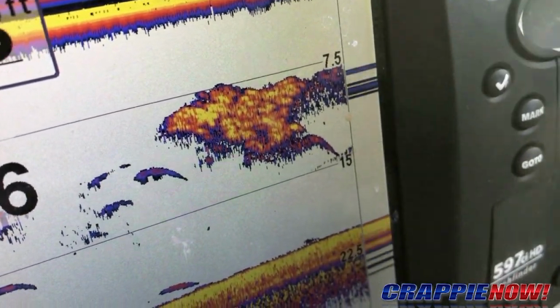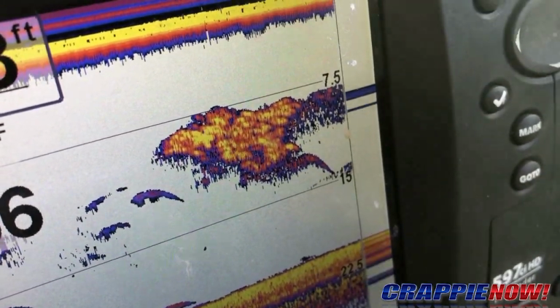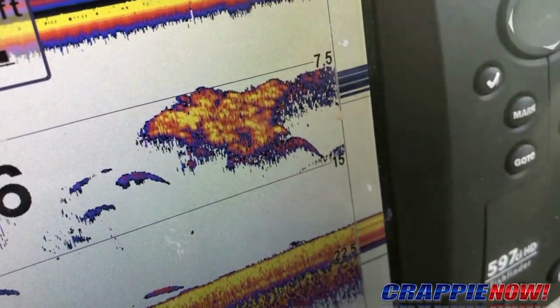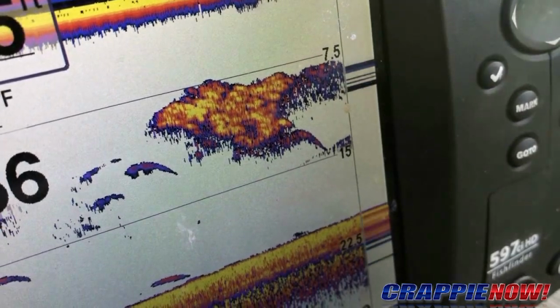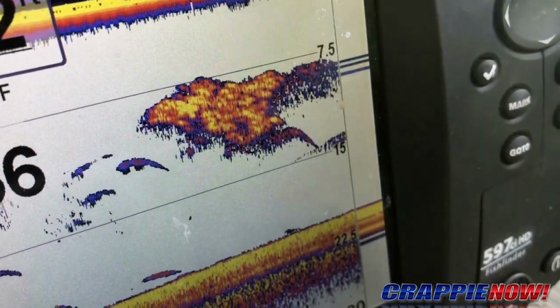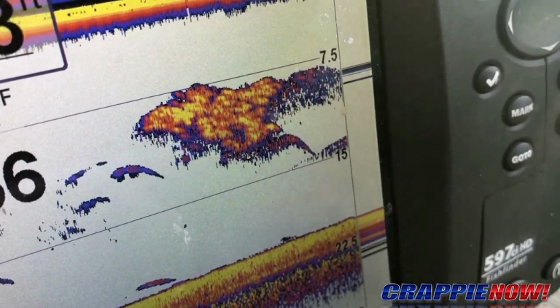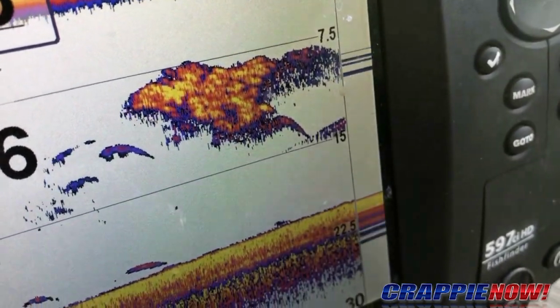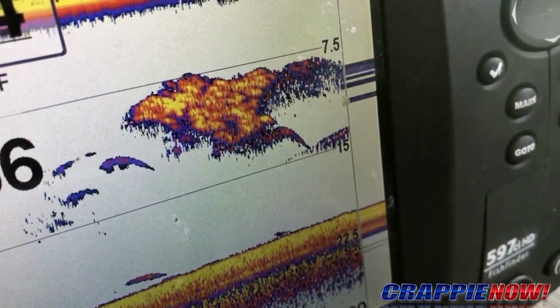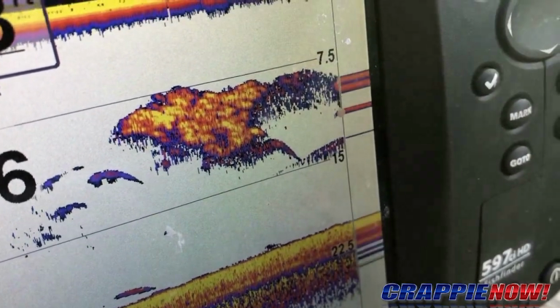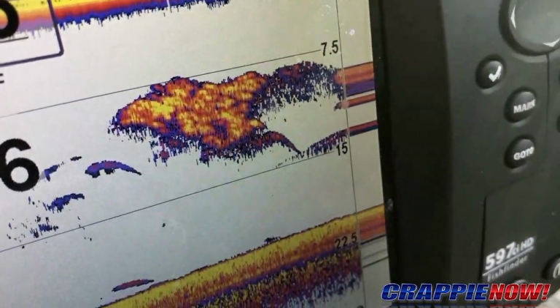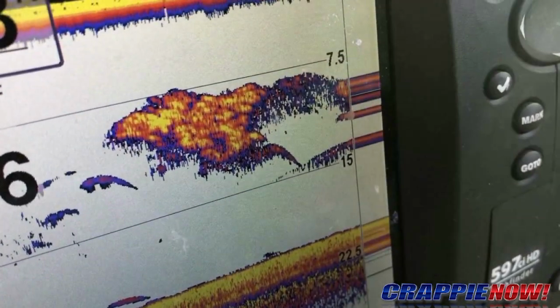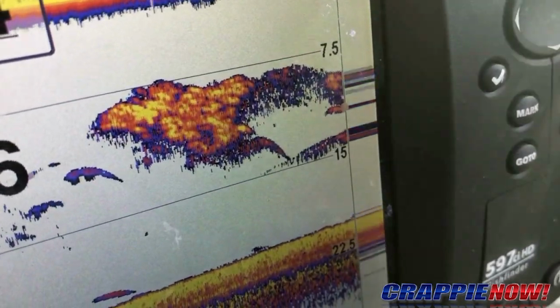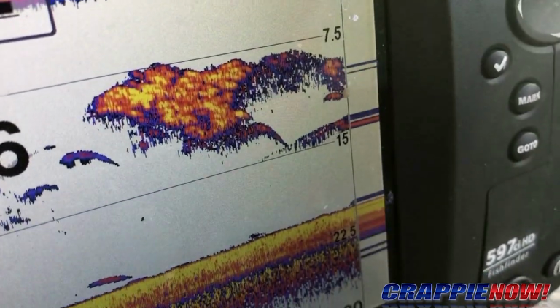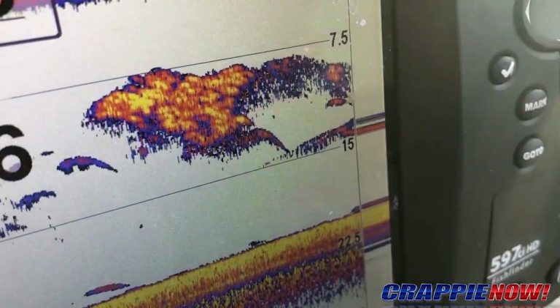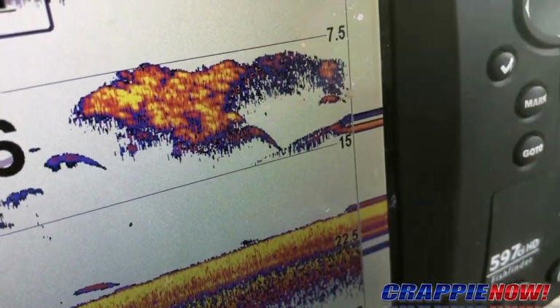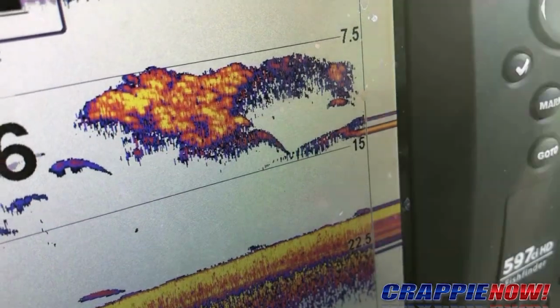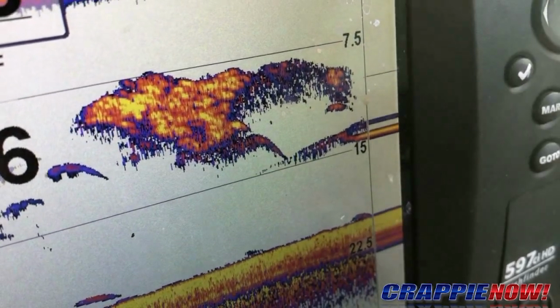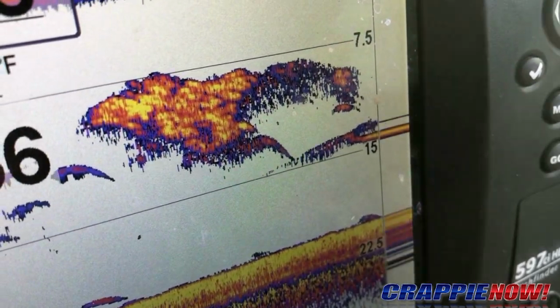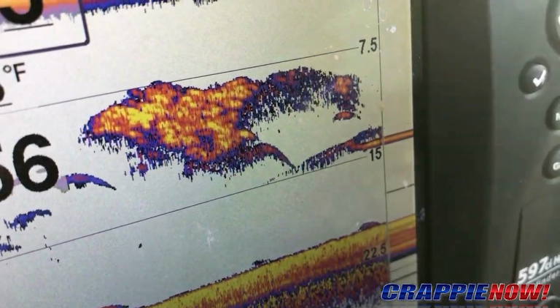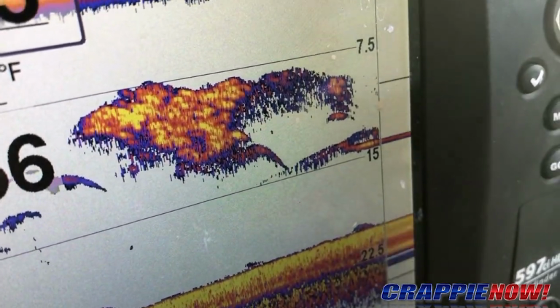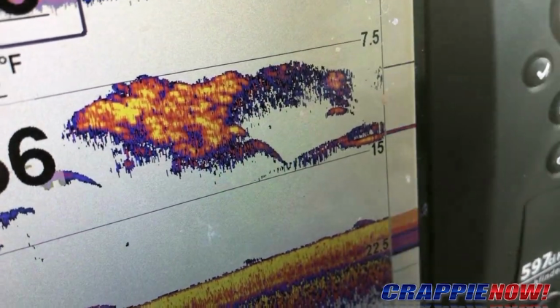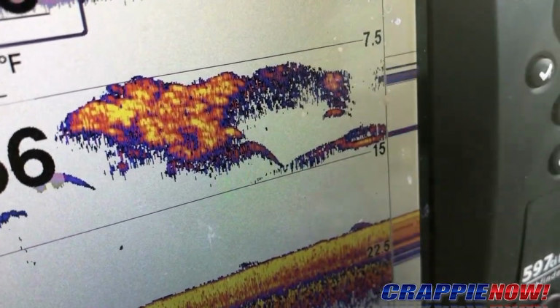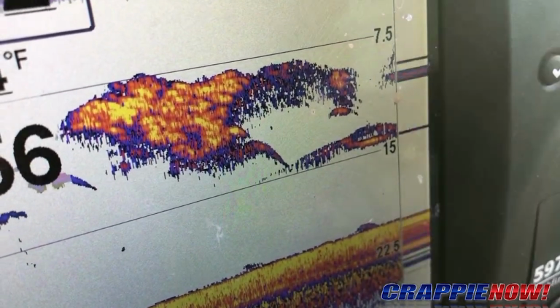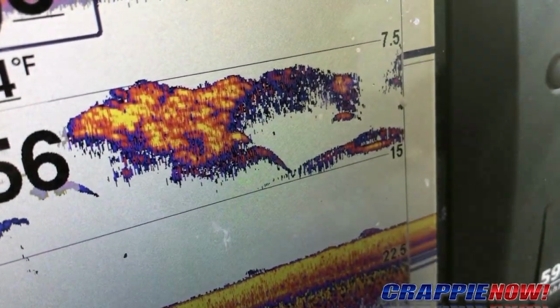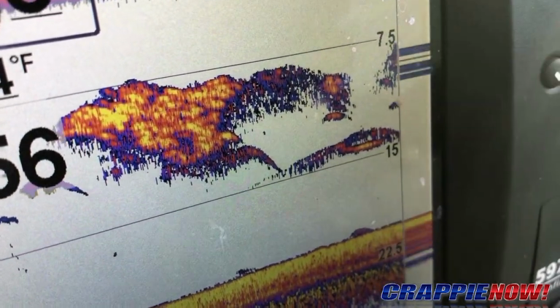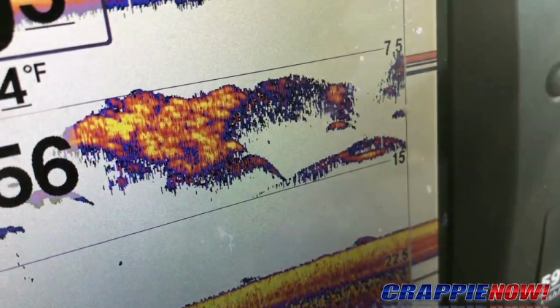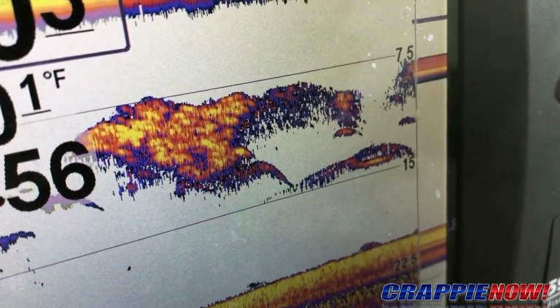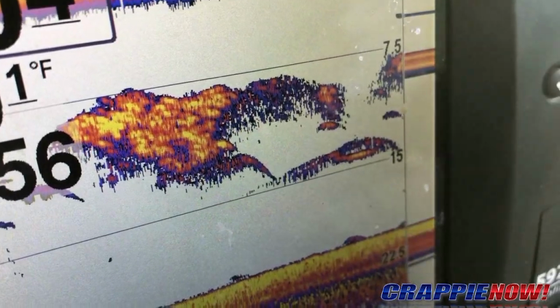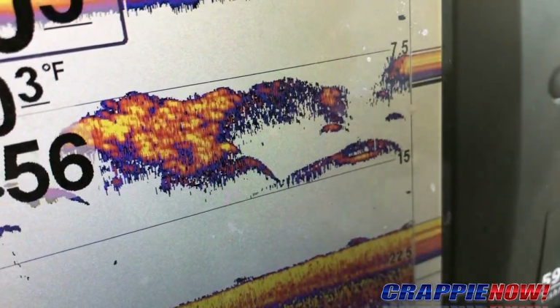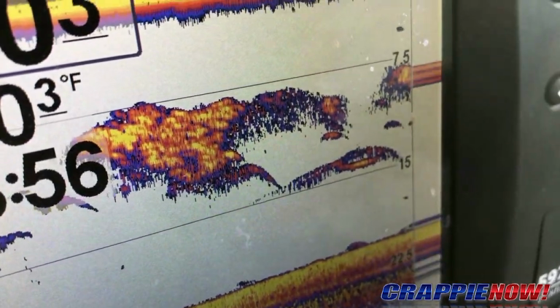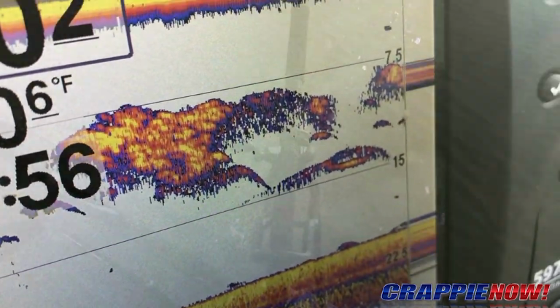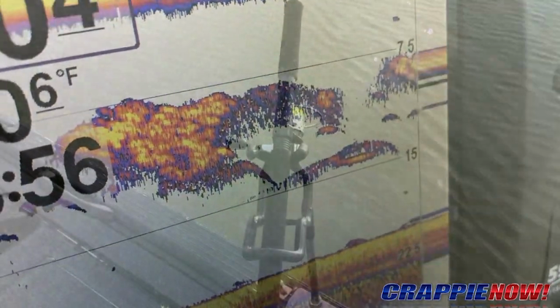That's what you're looking for. You can see that bait is down about eight to fifteen feet. We ought to catch one out of there.